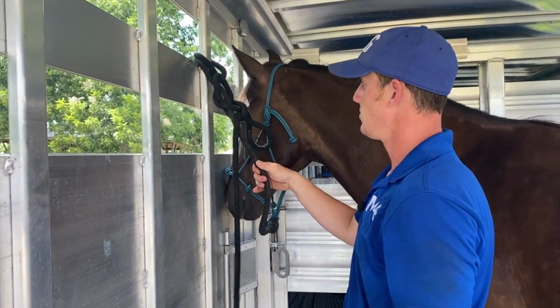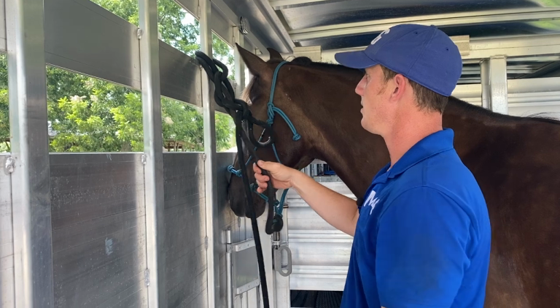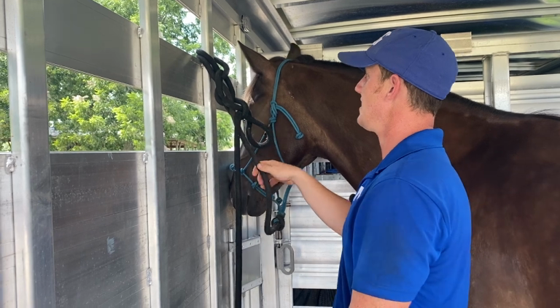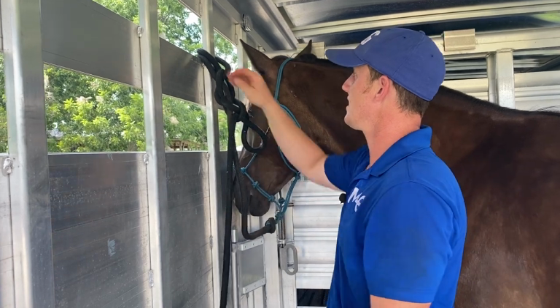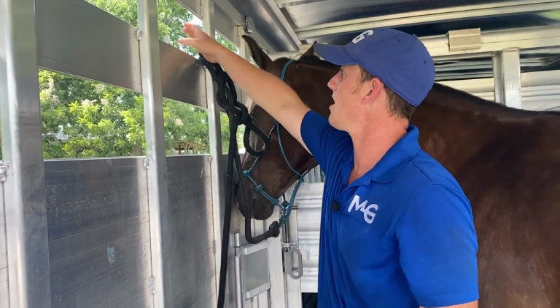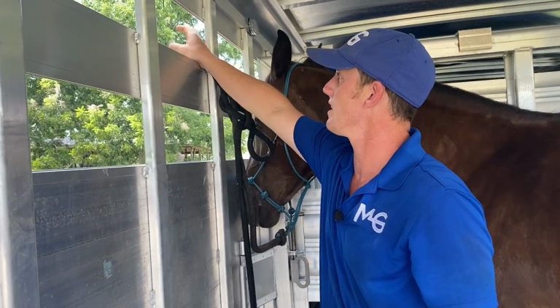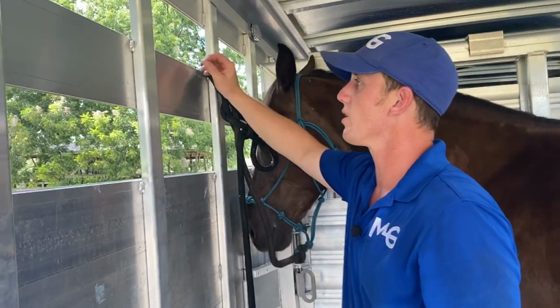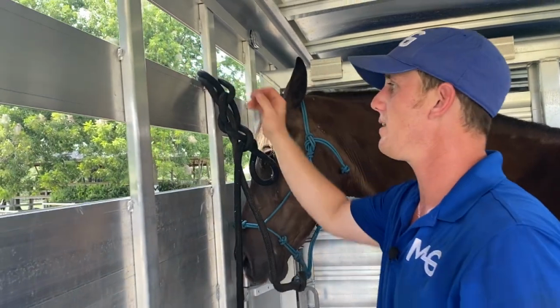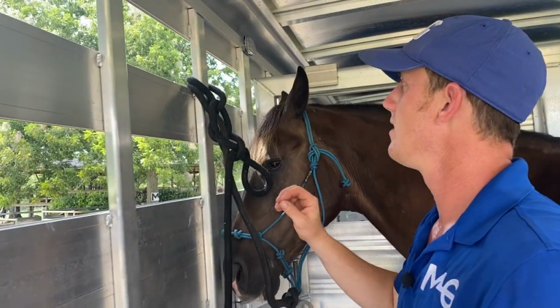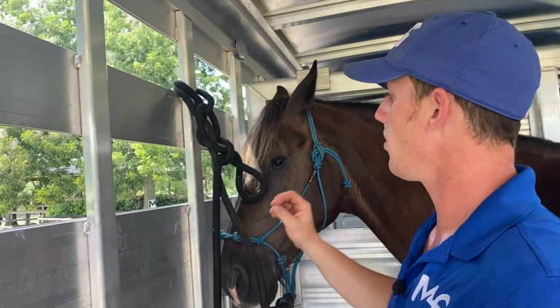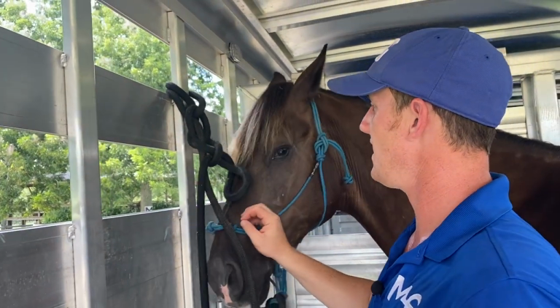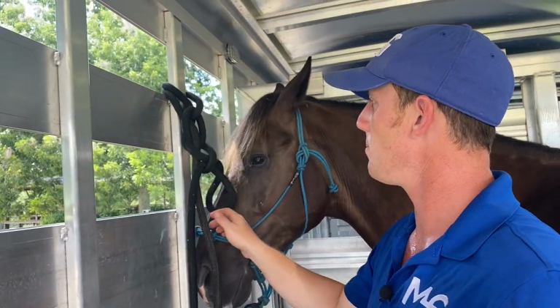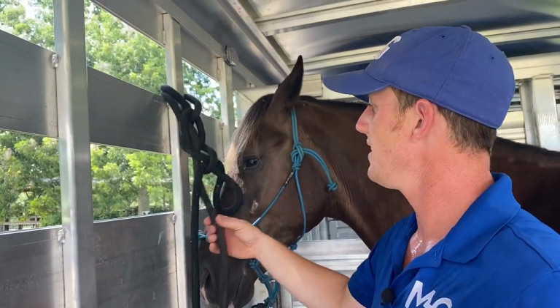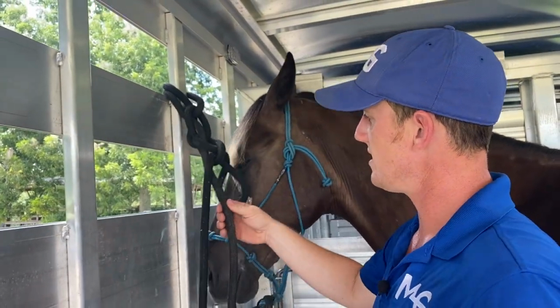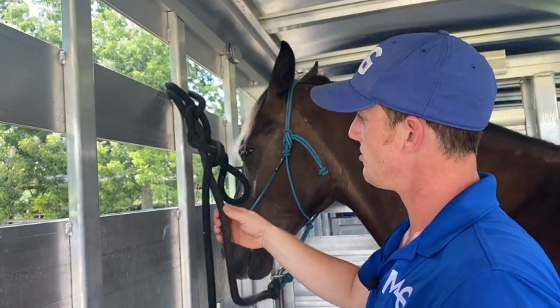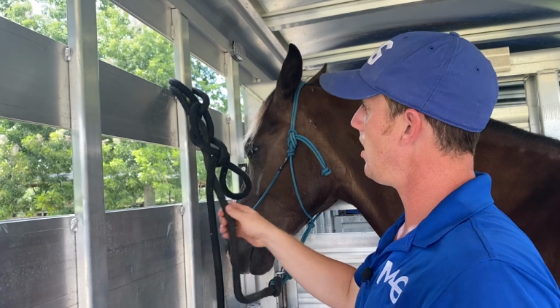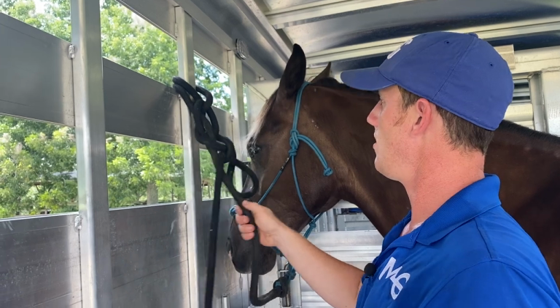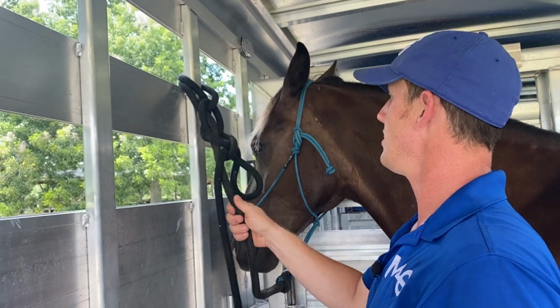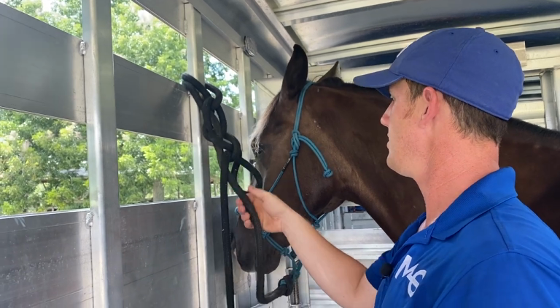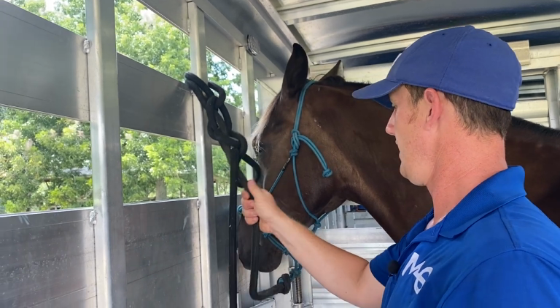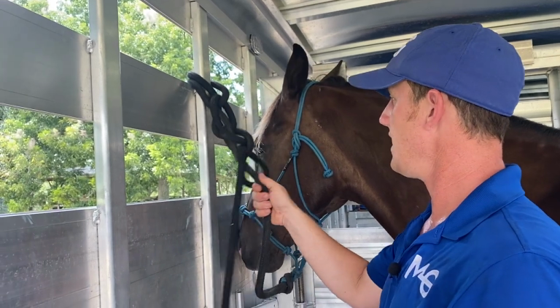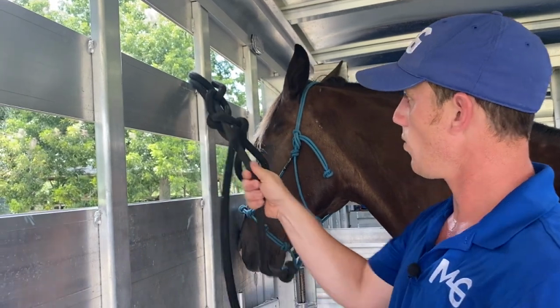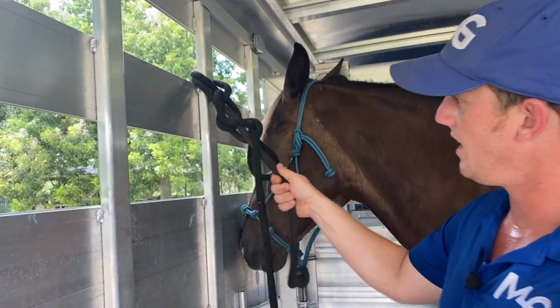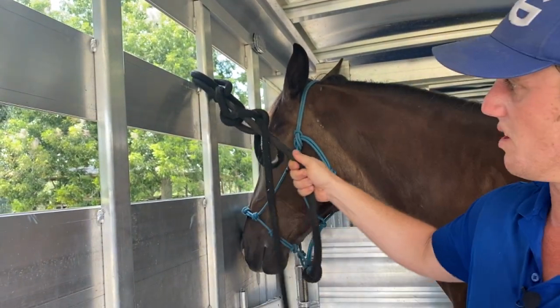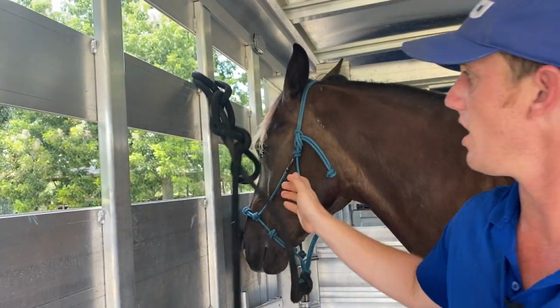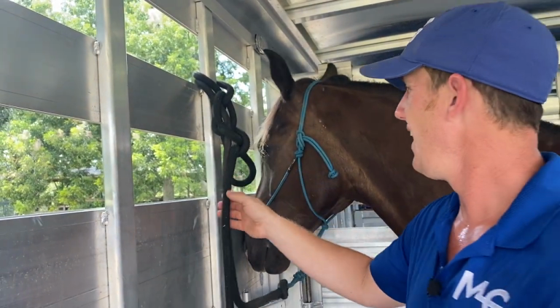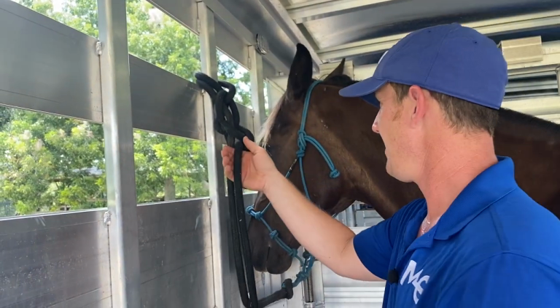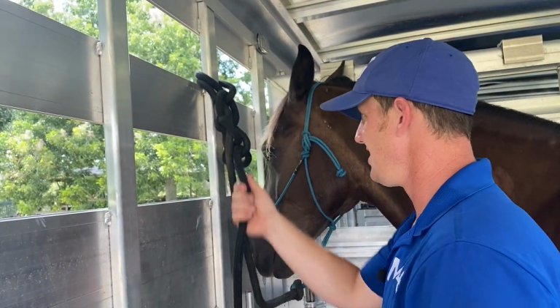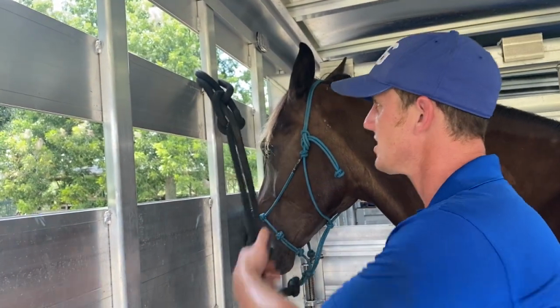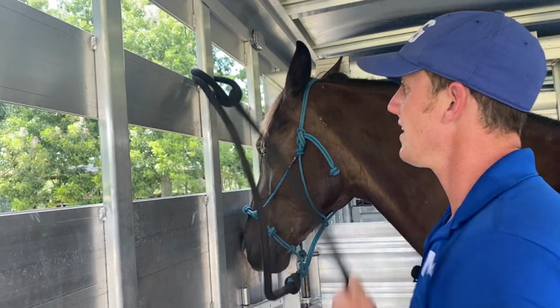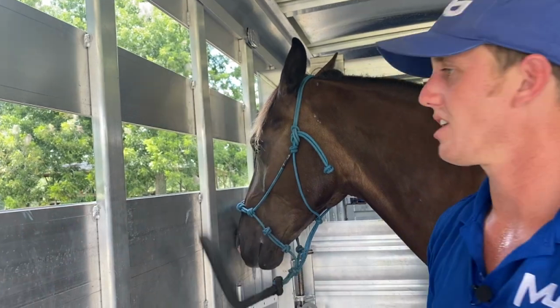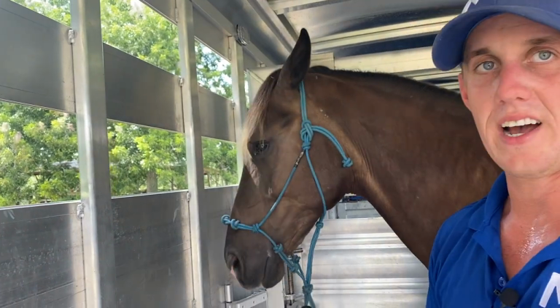As opposed to it getting caught up in the little ring up here or getting in a bind, since it's macro shape over and under his line, wherever he goes it's going to pull on him. And if there's an issue, I can just pull it and it's going to come right out.